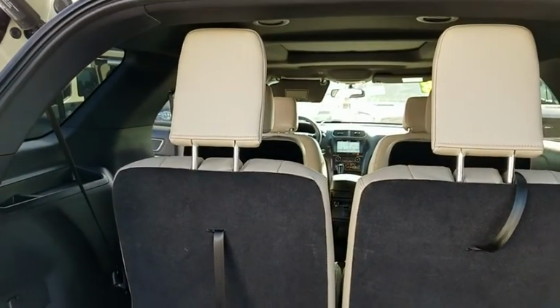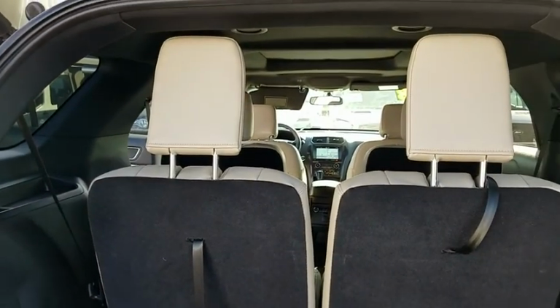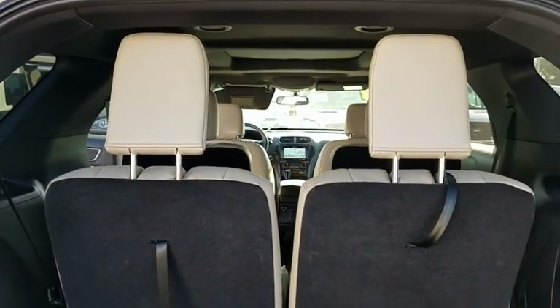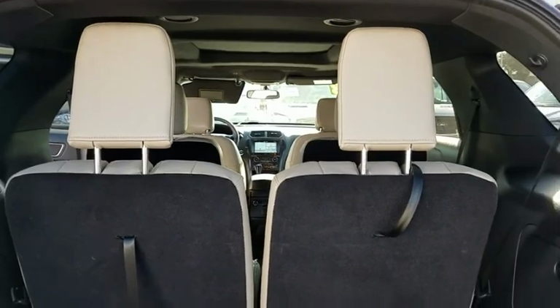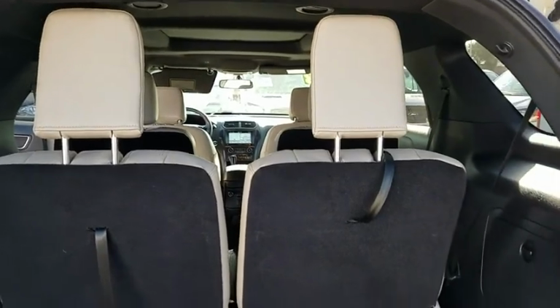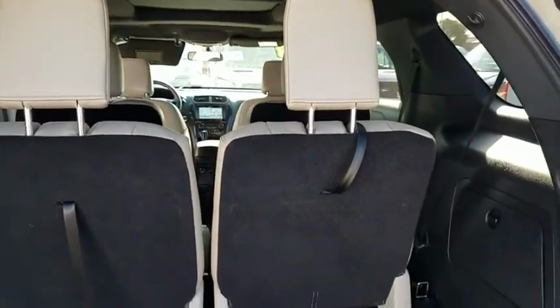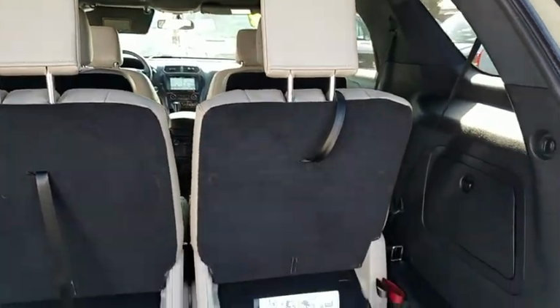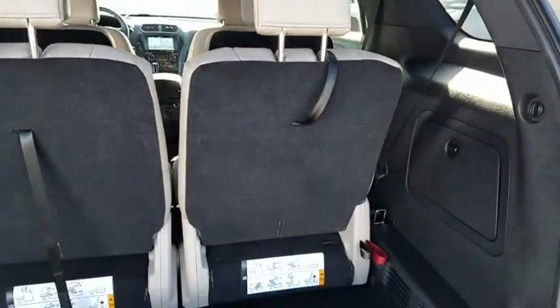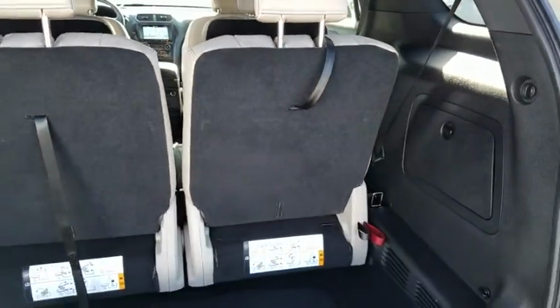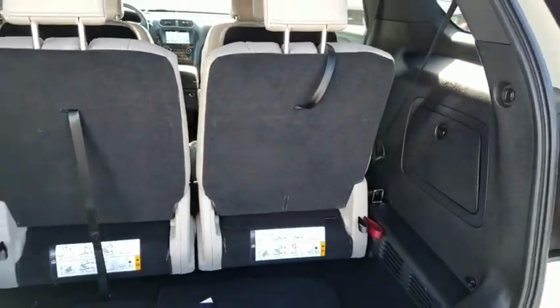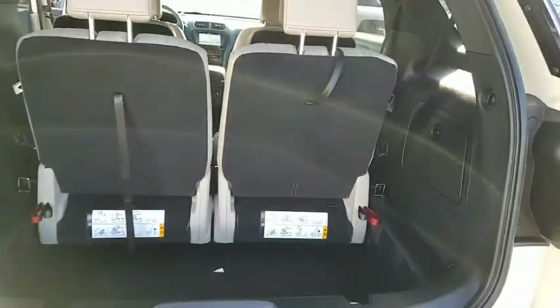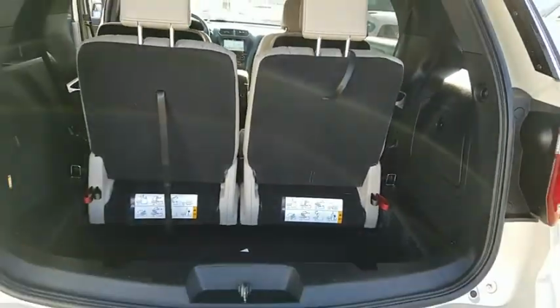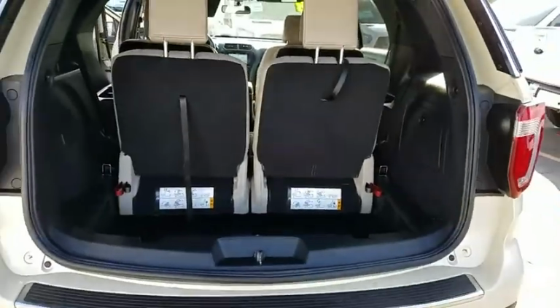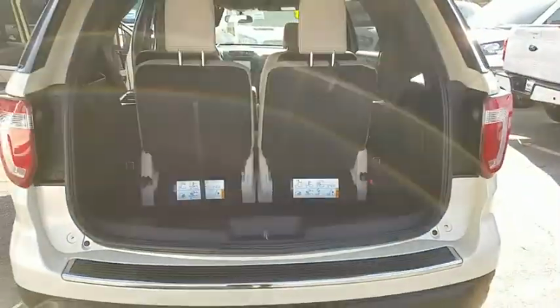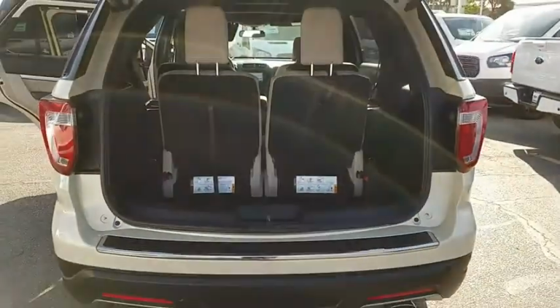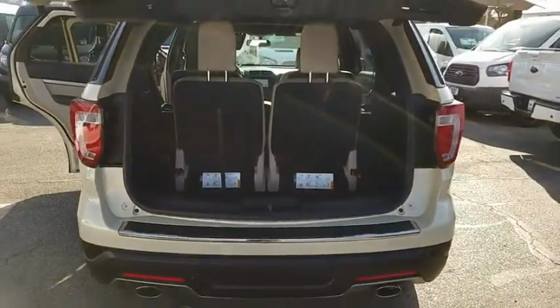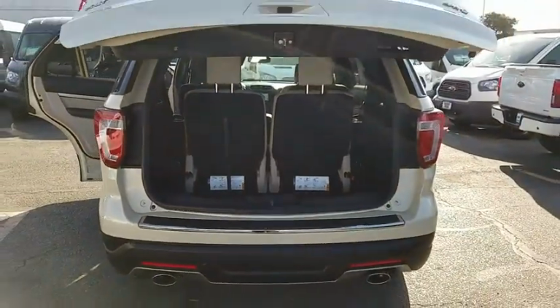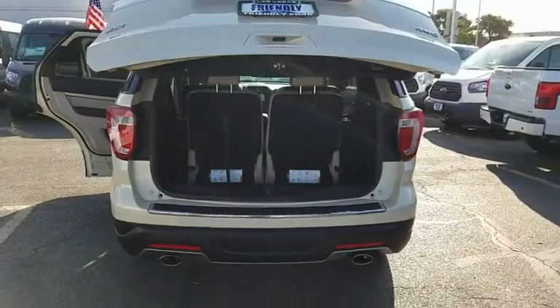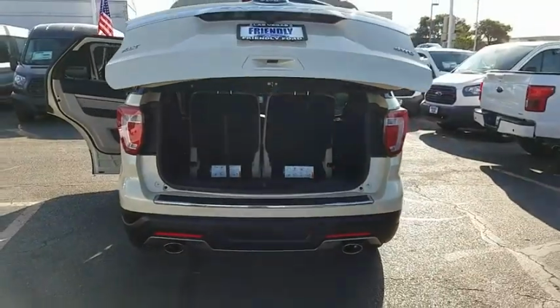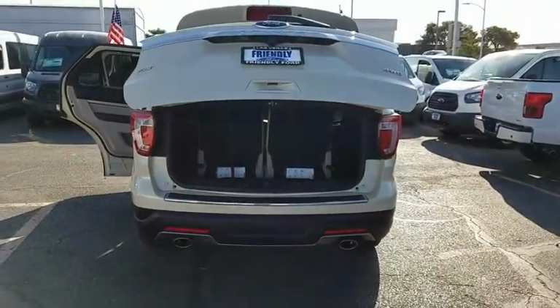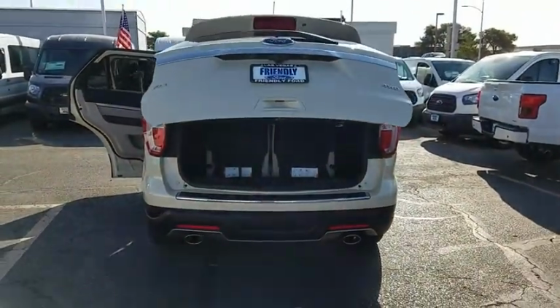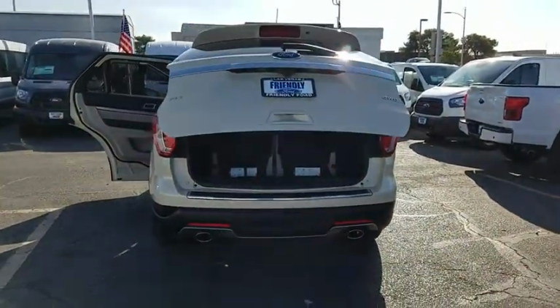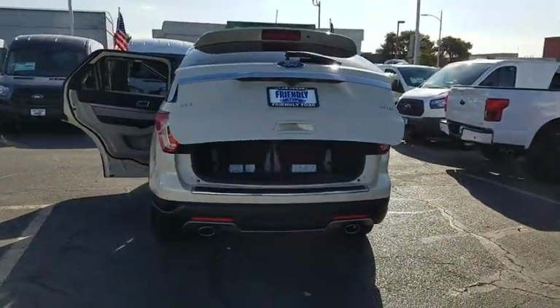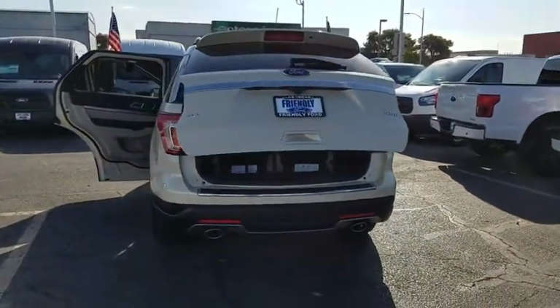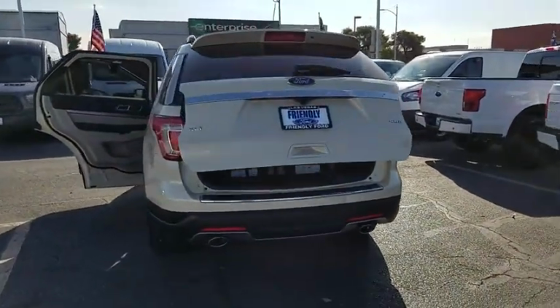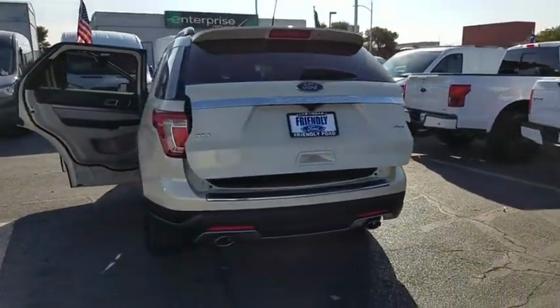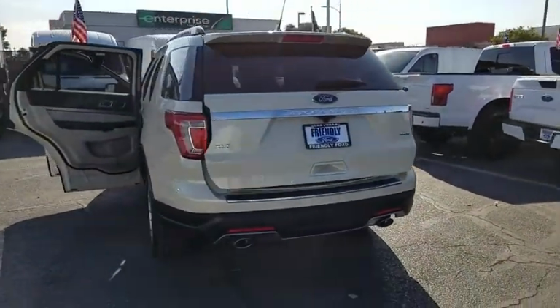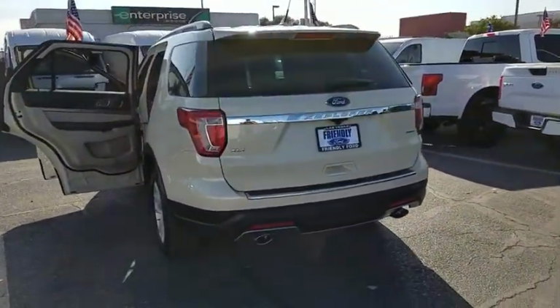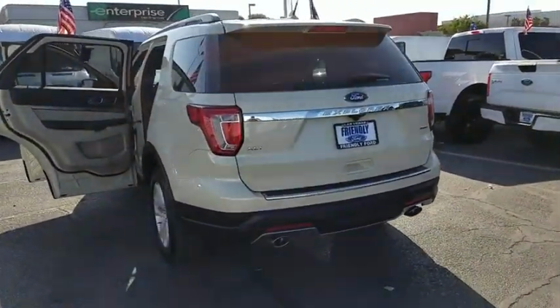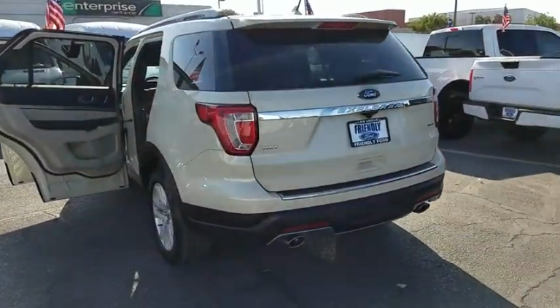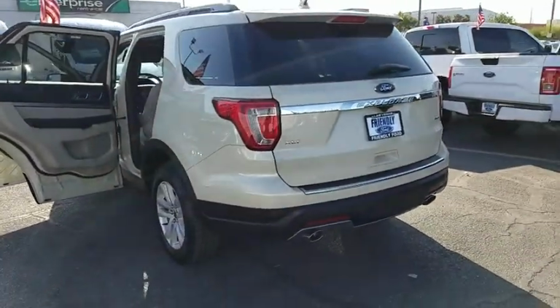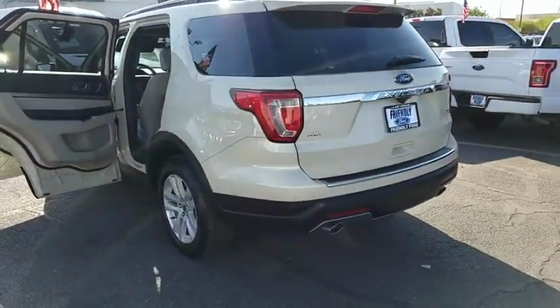Power windows, security system, trip computer, rear window defroster, electronic stability control, remote keyless entry, brake assist, panic alarm, tachometer, overhead console.